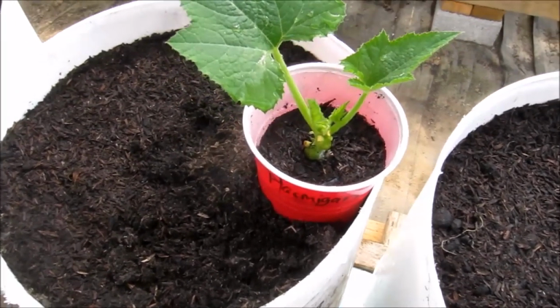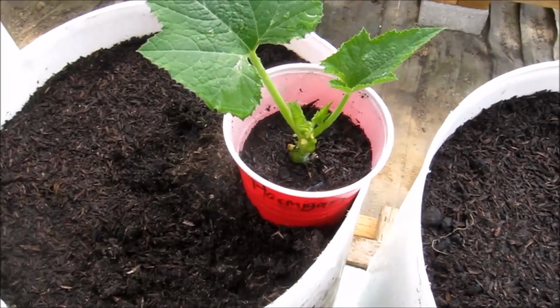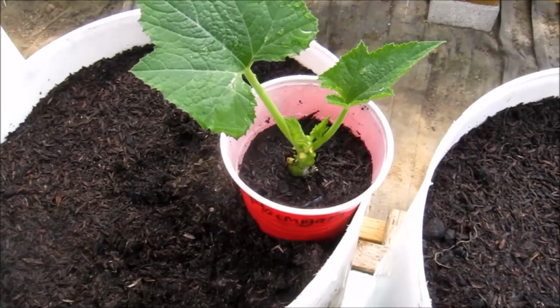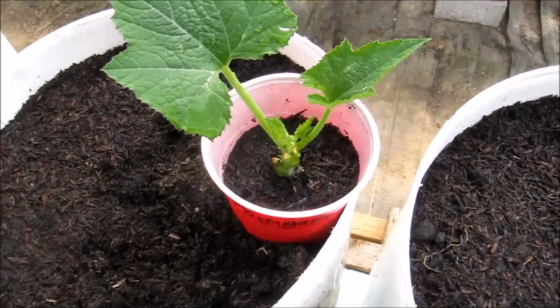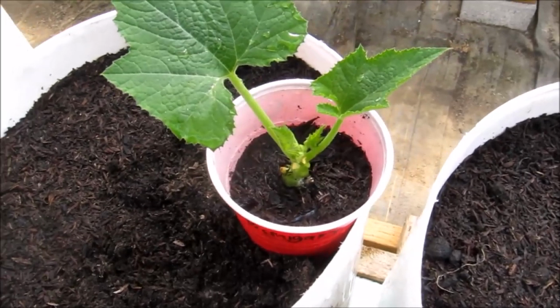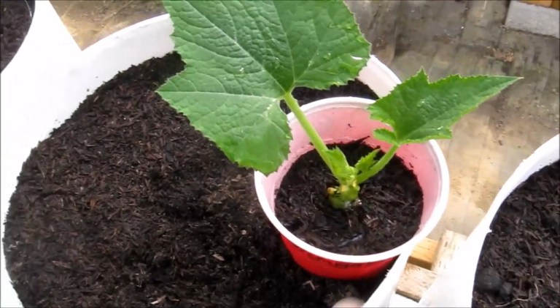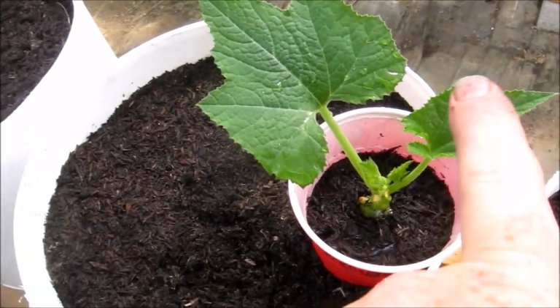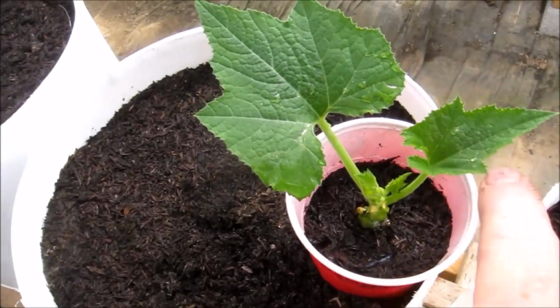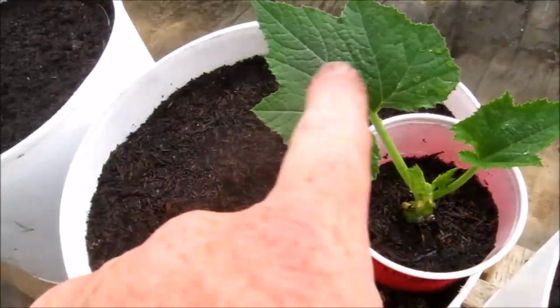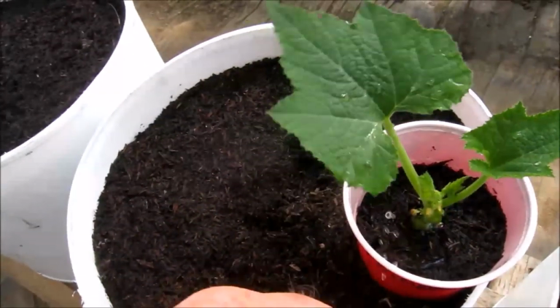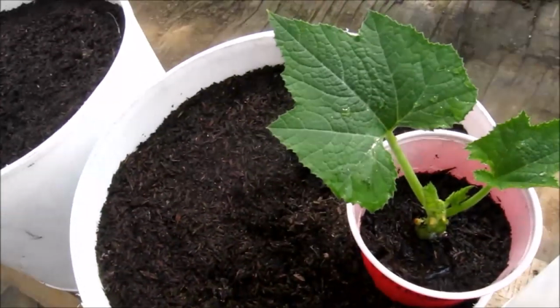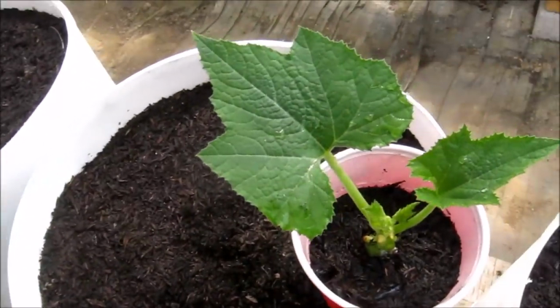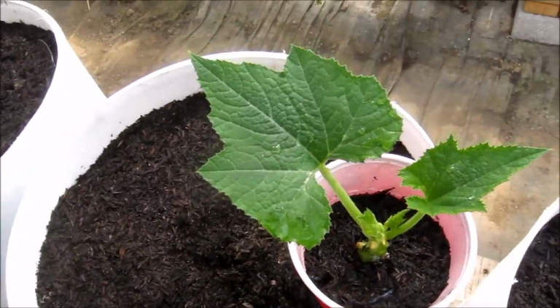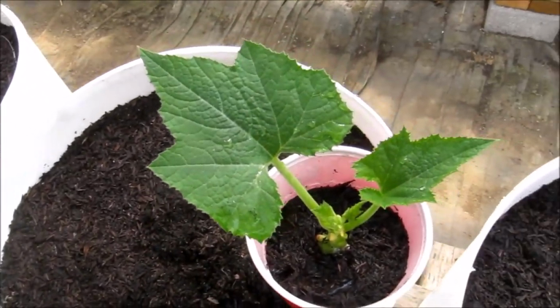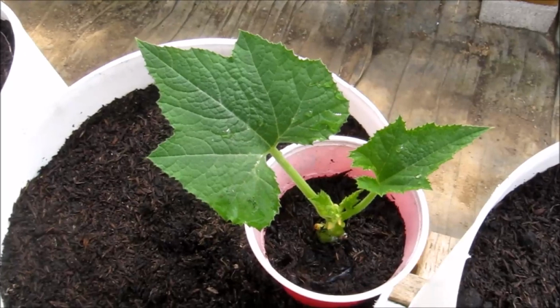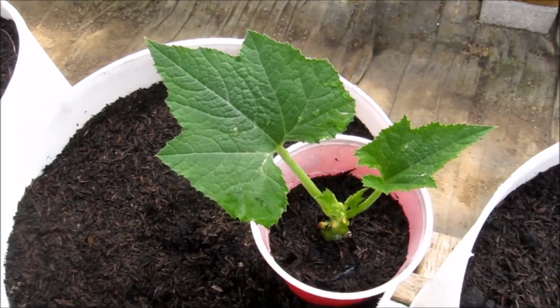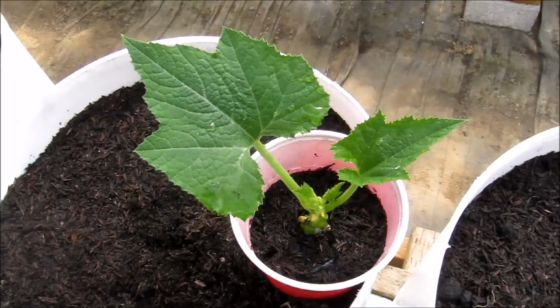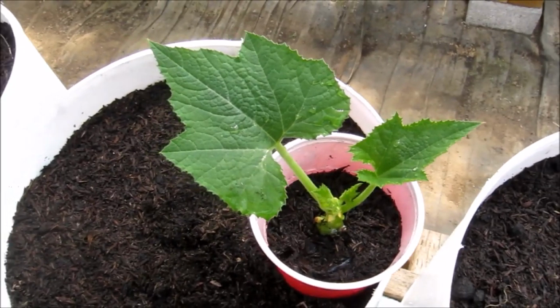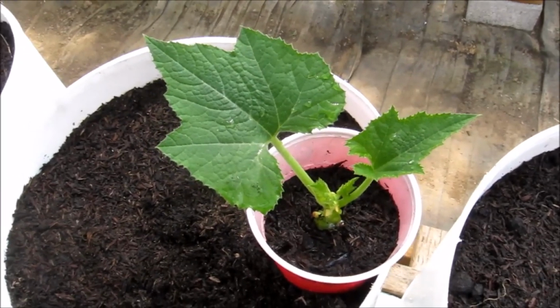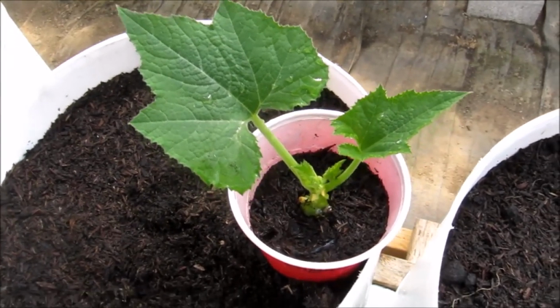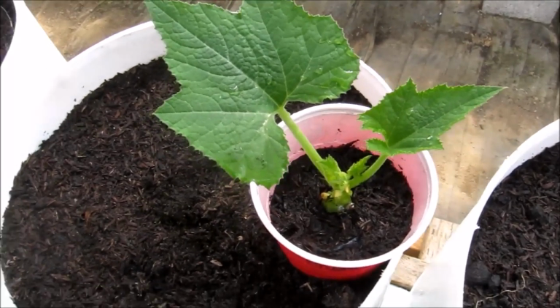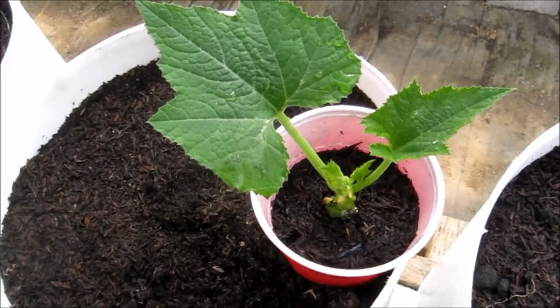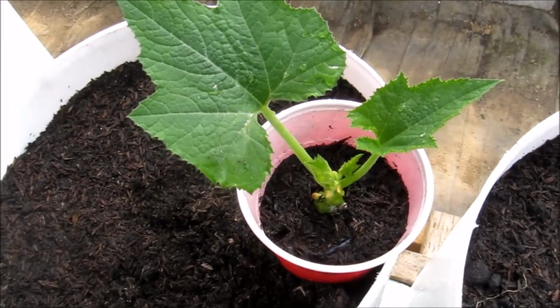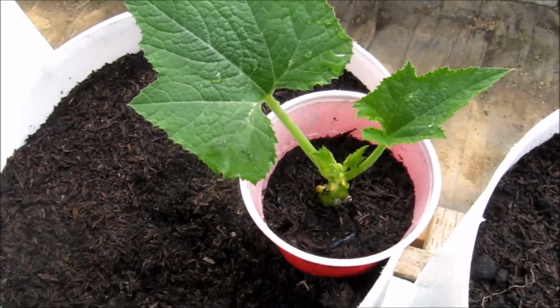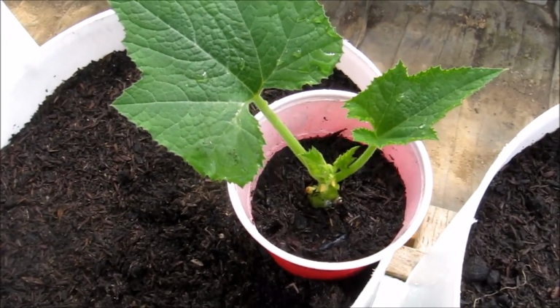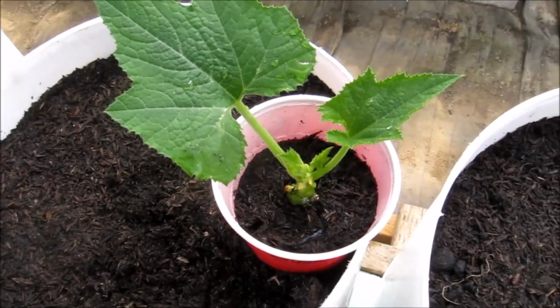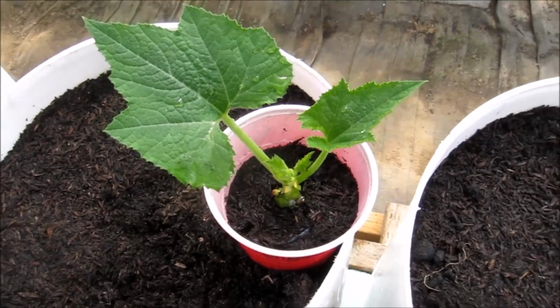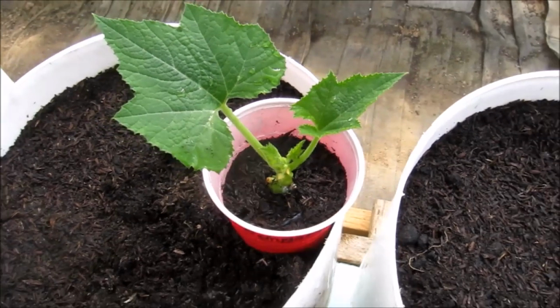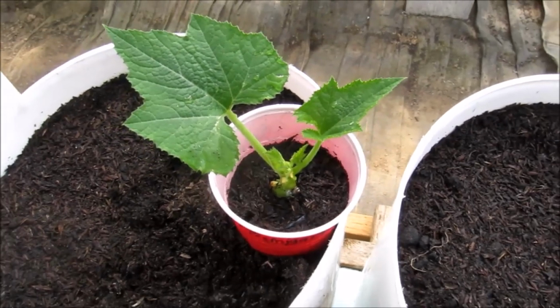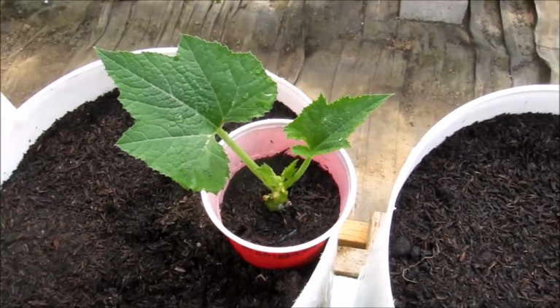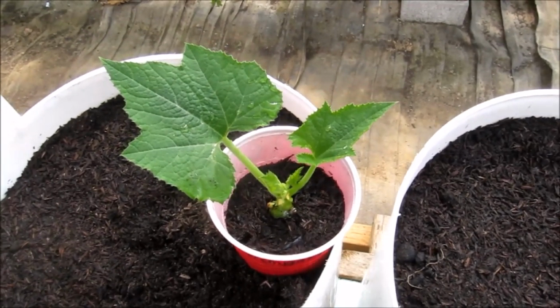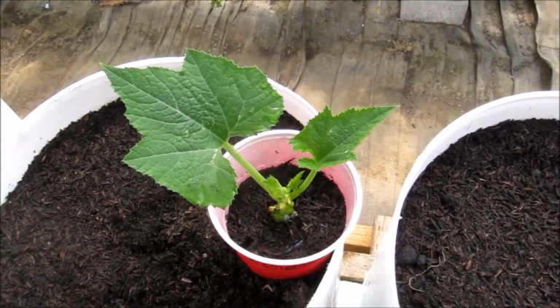I cut all the bigger leaves off and left just enough so that it can photosynthesize and hopefully generate some roots. It's got rooting hormone on it, and we'll see if it works.